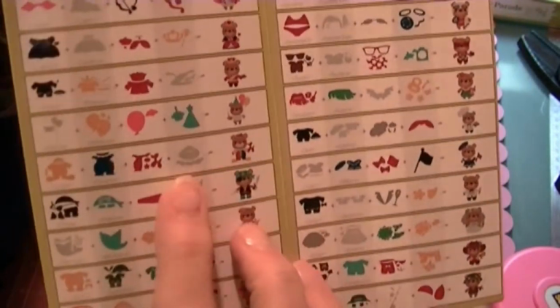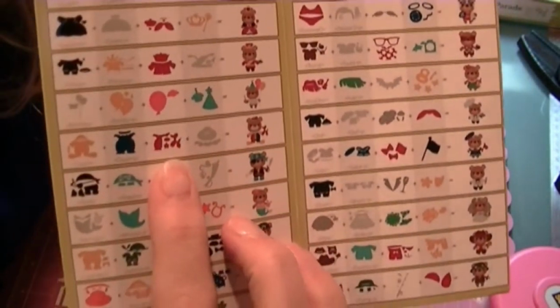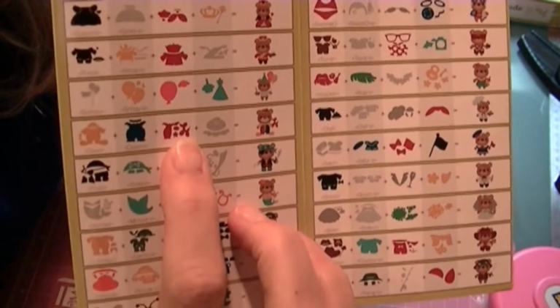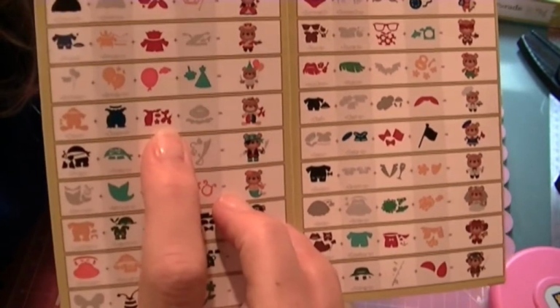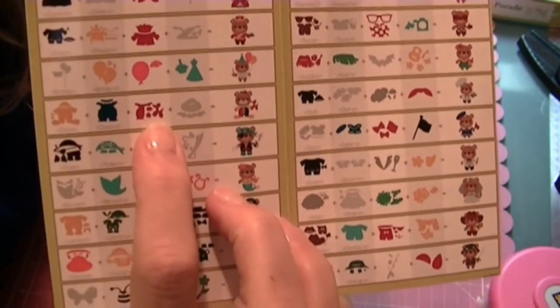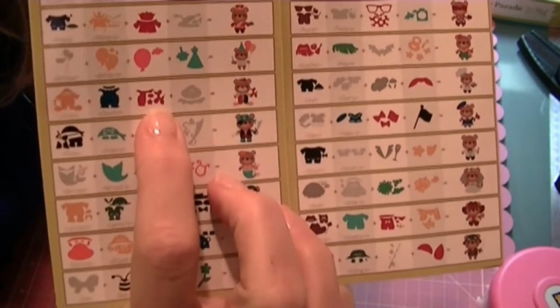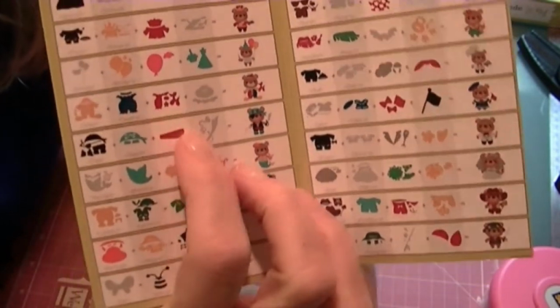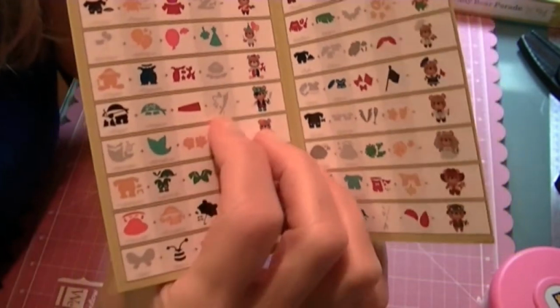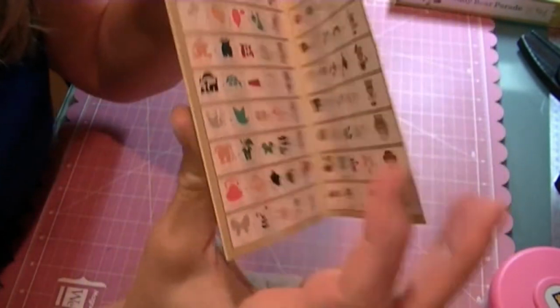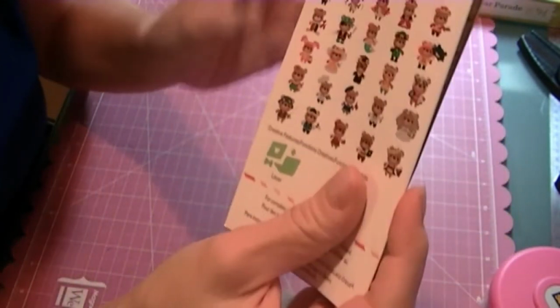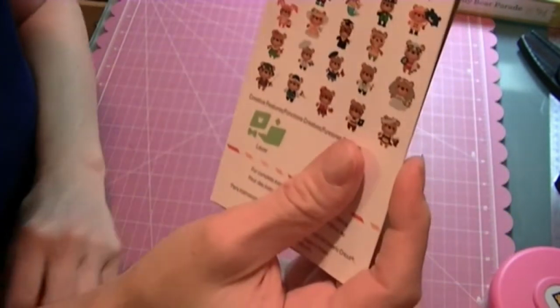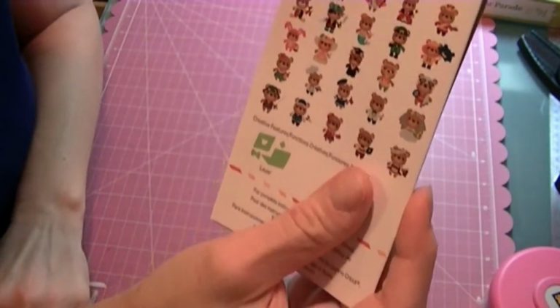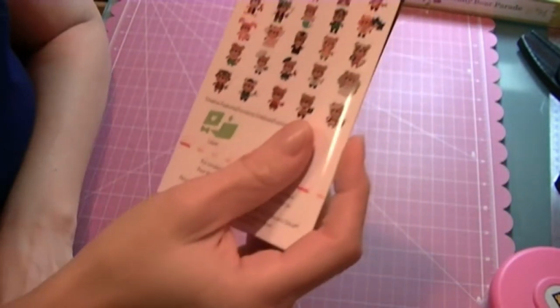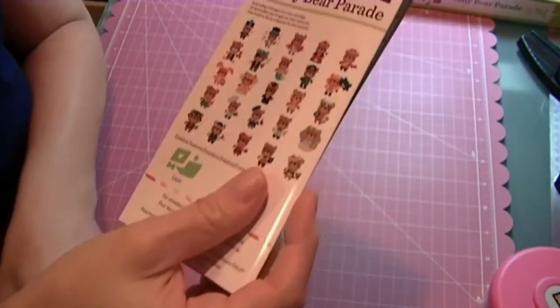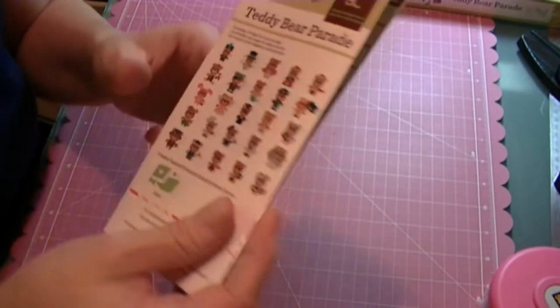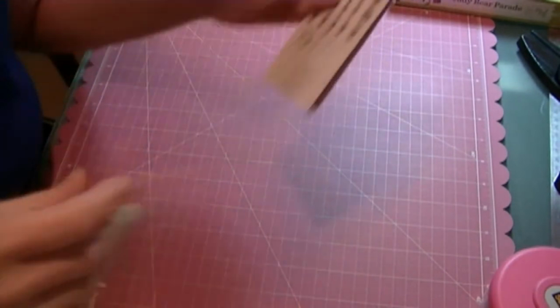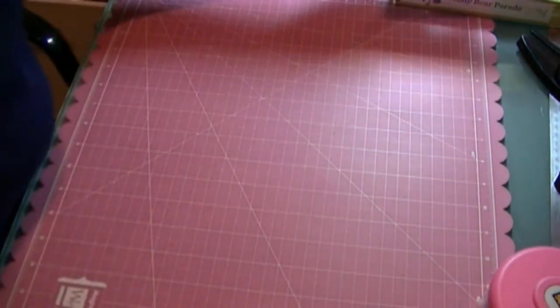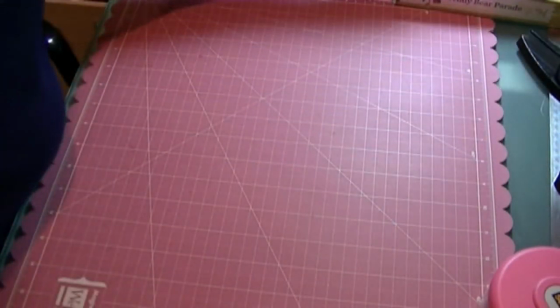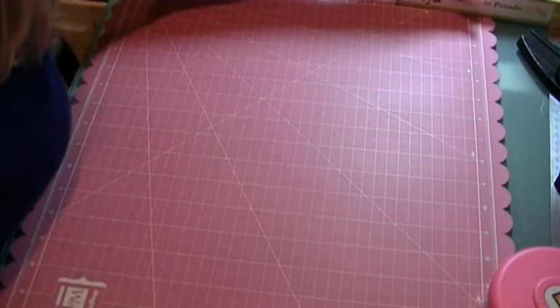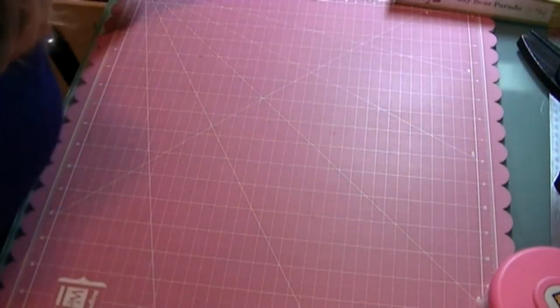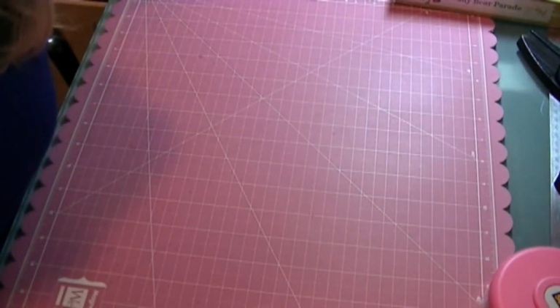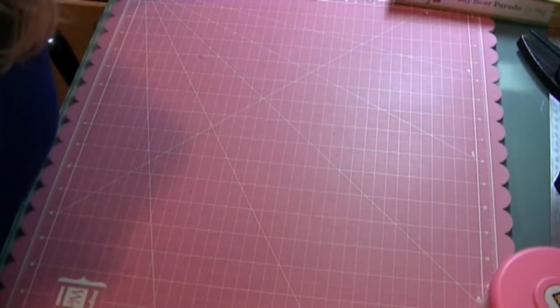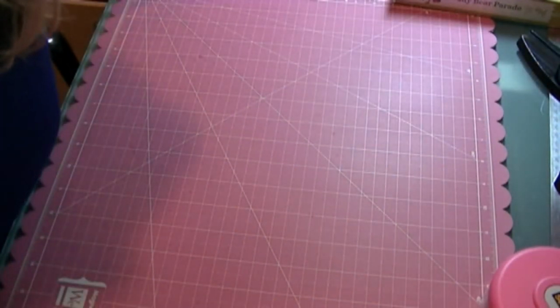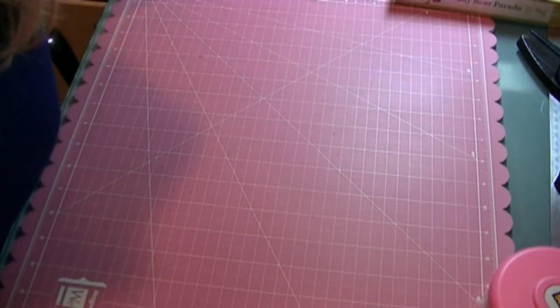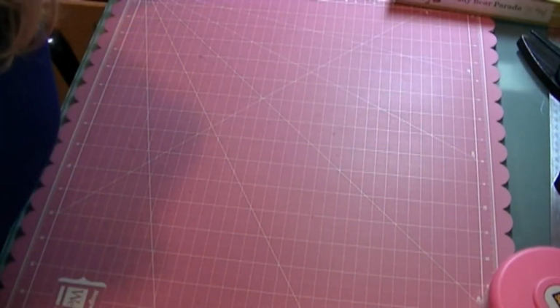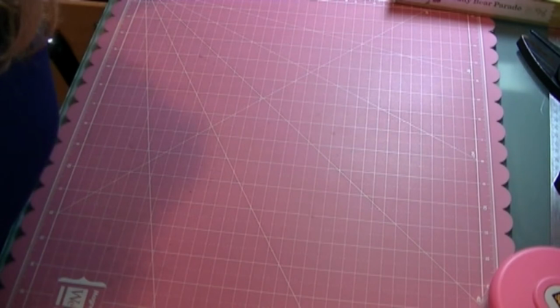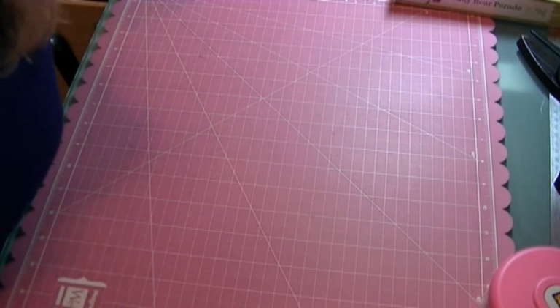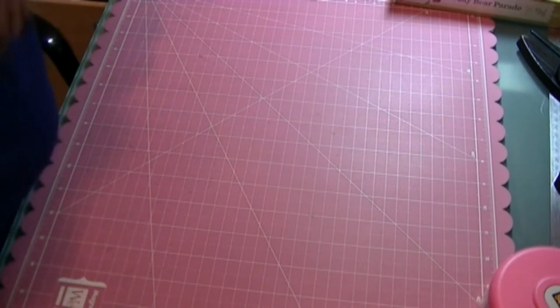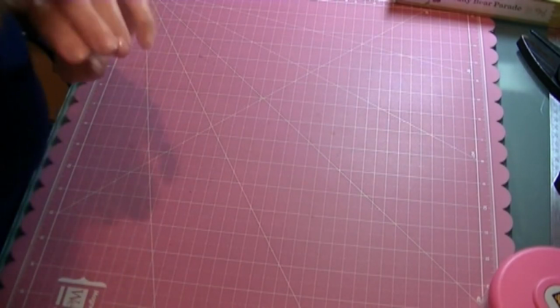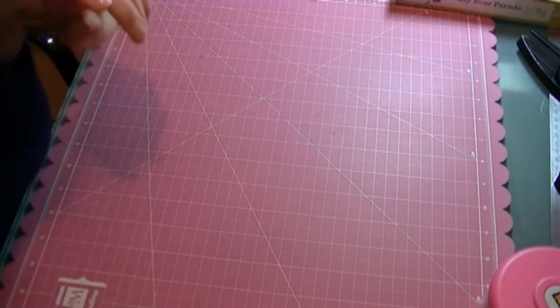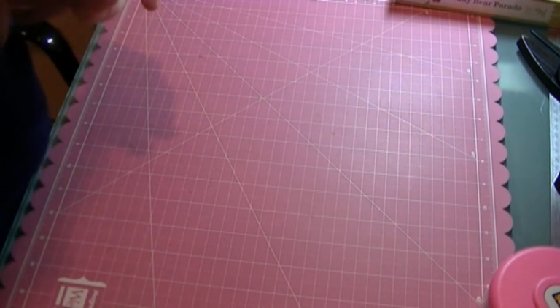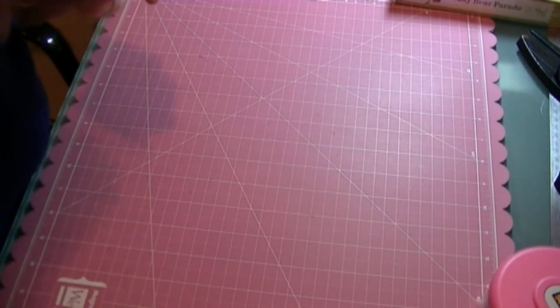And the balloon animal is right here. I did use the Cricut Craft Room to cut it out so I didn't have to cut out a bunch of pieces unnecessarily, and it was really quite easy to use.